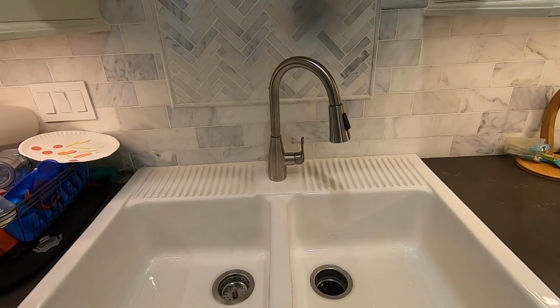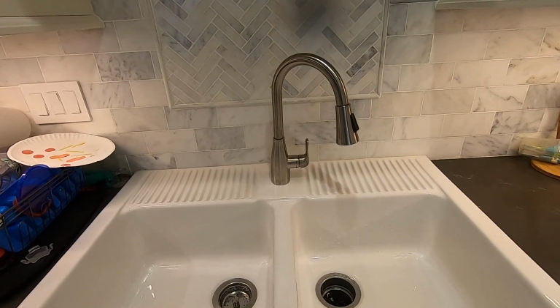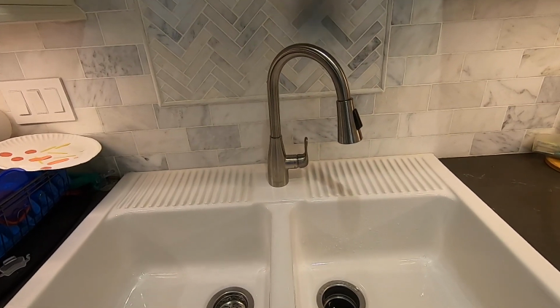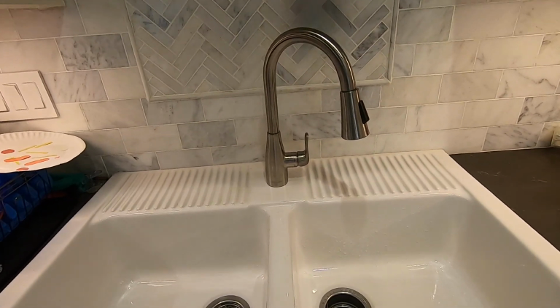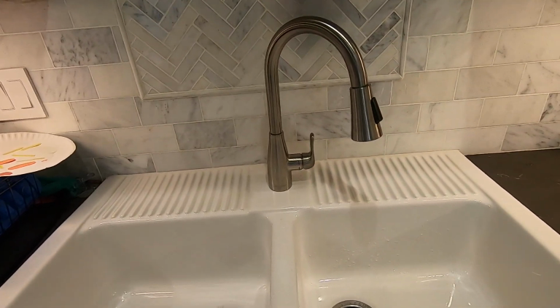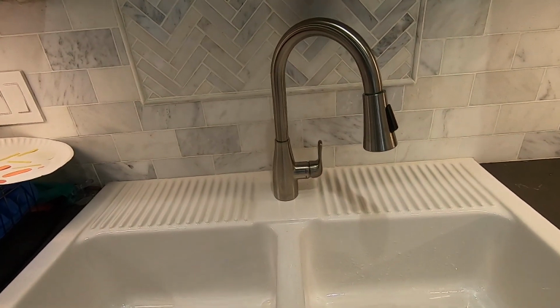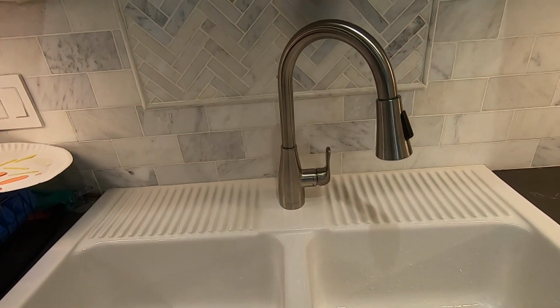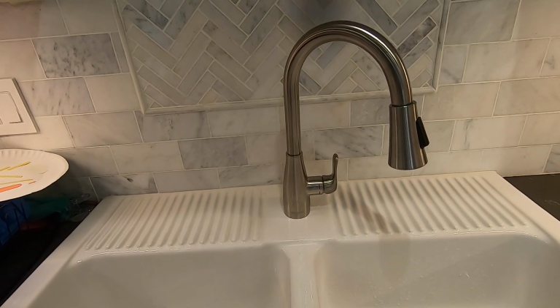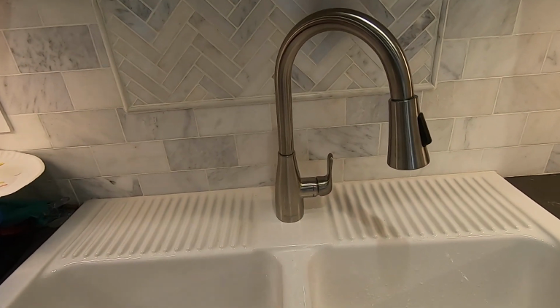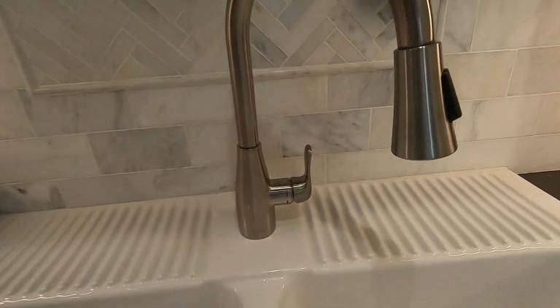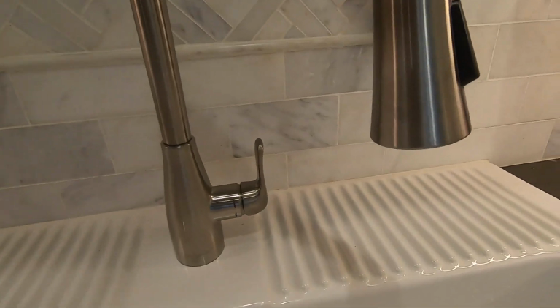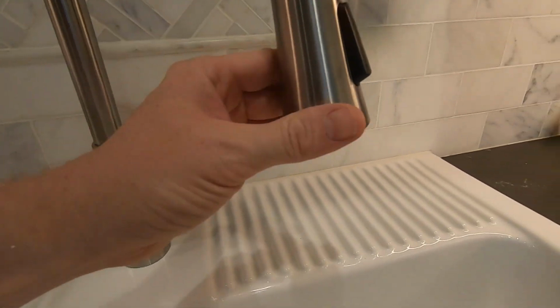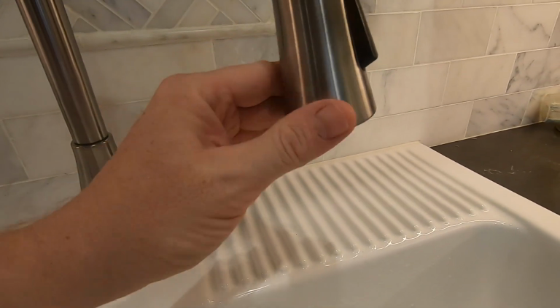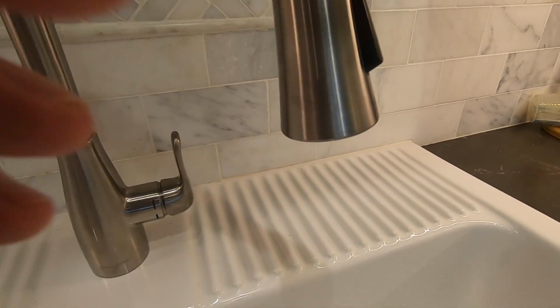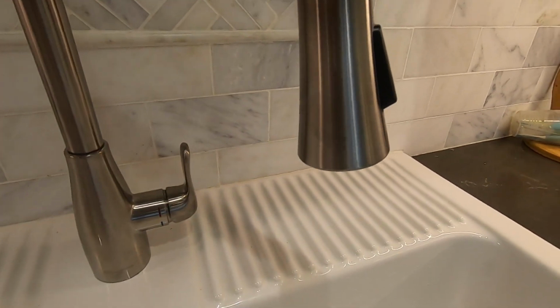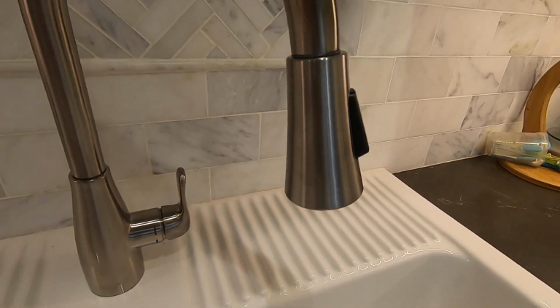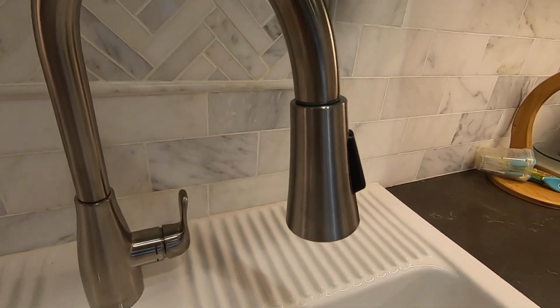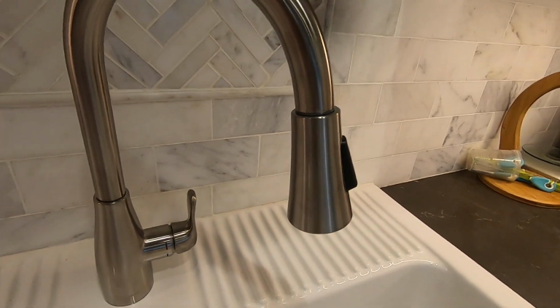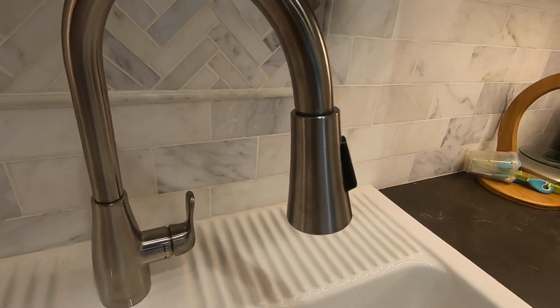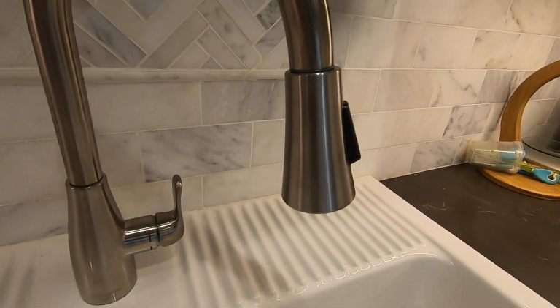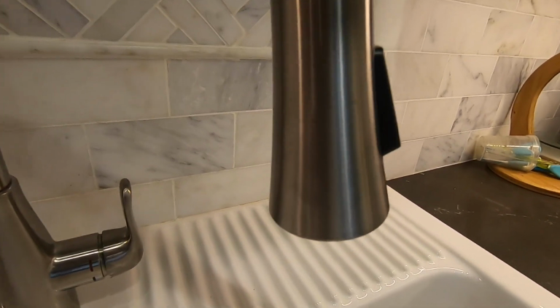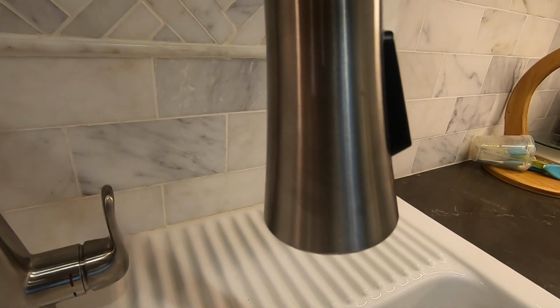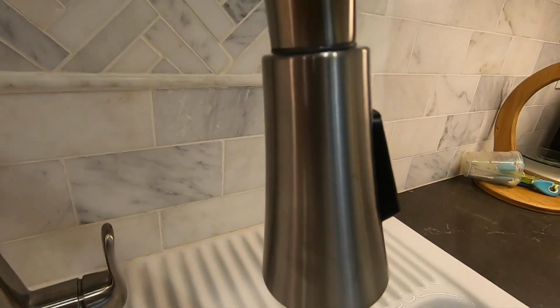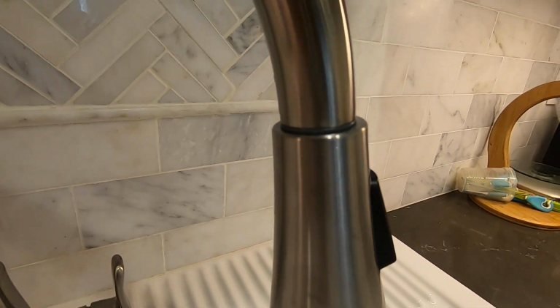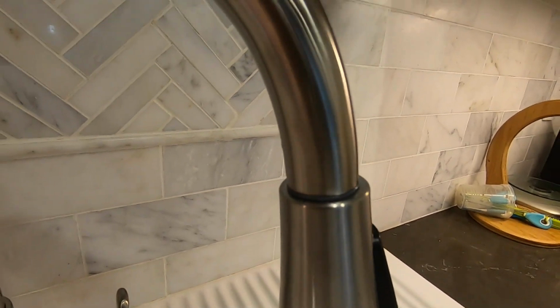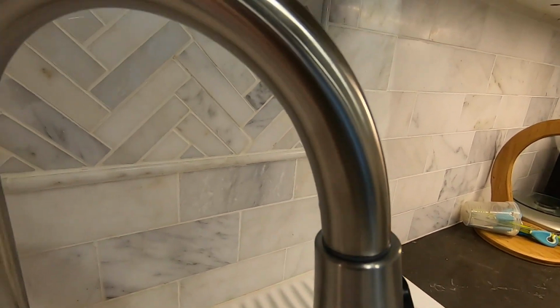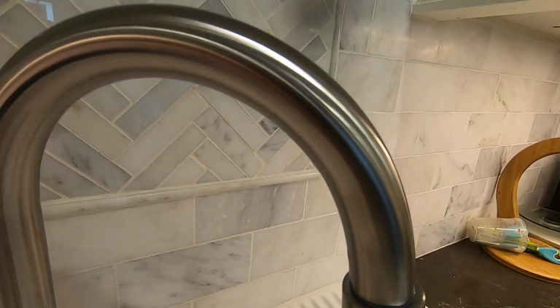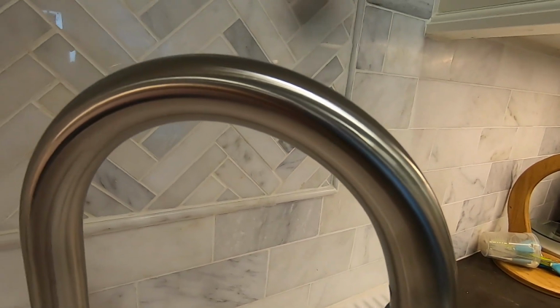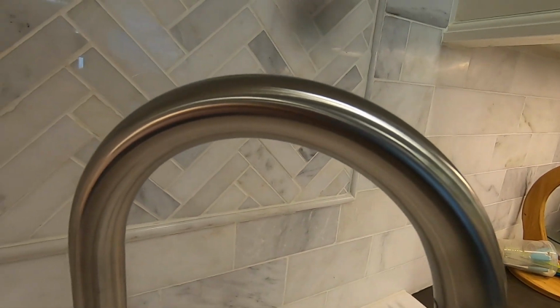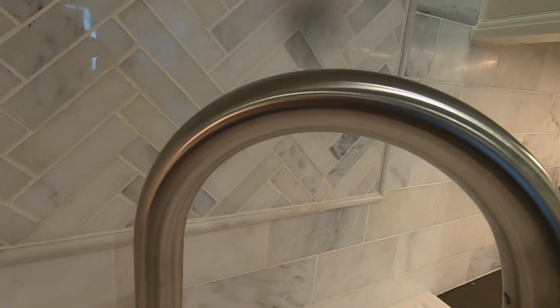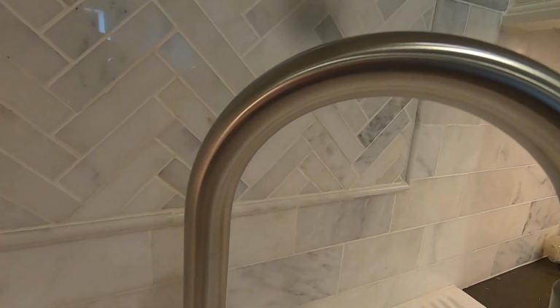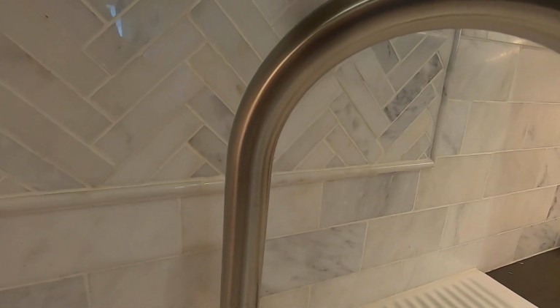After three months of use, I would like to give my thoughts. Overall, I still think this faucet is a solid choice. It looks good, has a lower price point, was easy to install, and feels solid. That being said, there are two negatives I would like to point out.